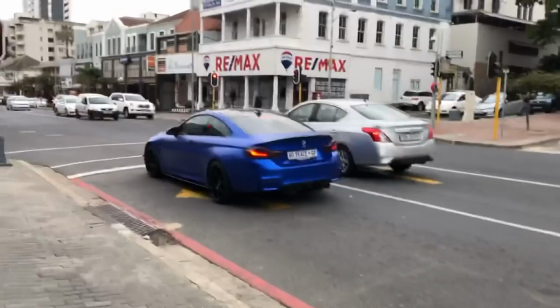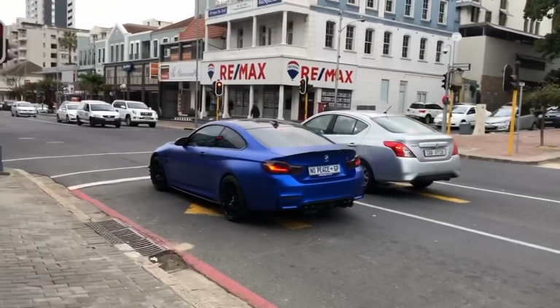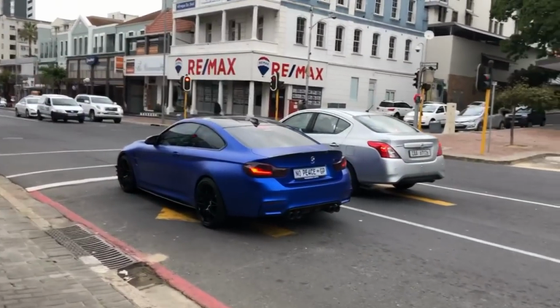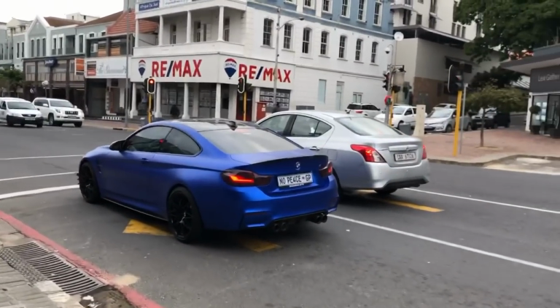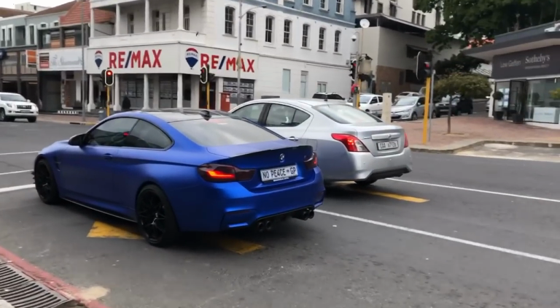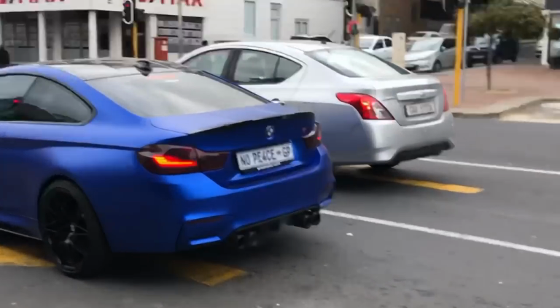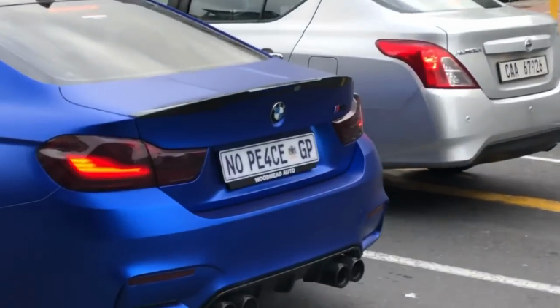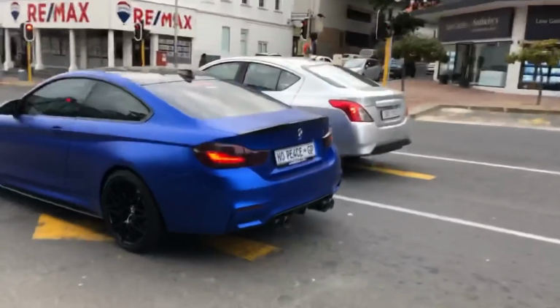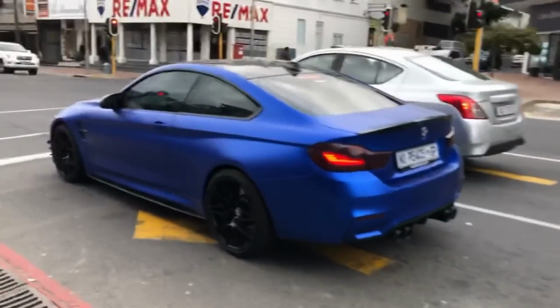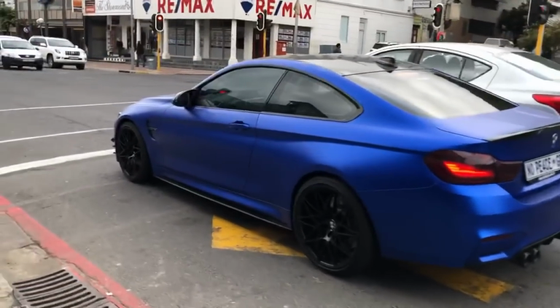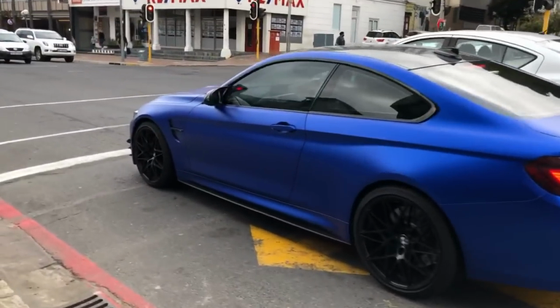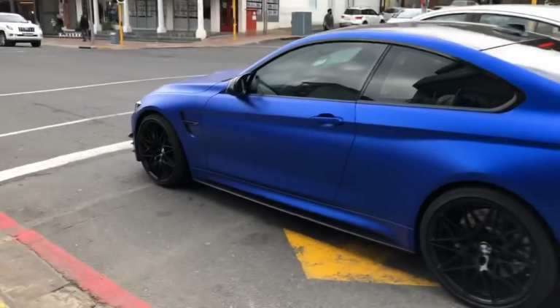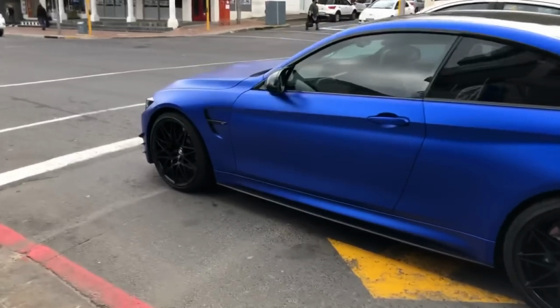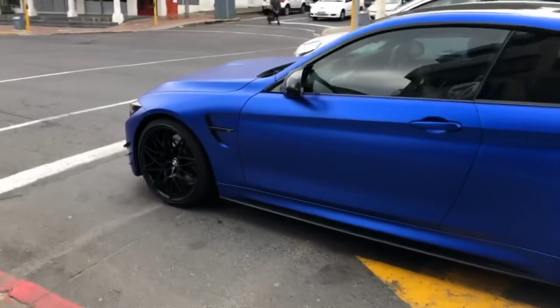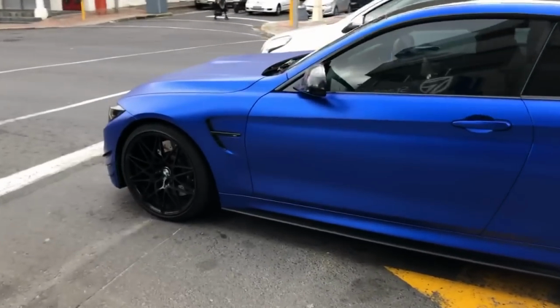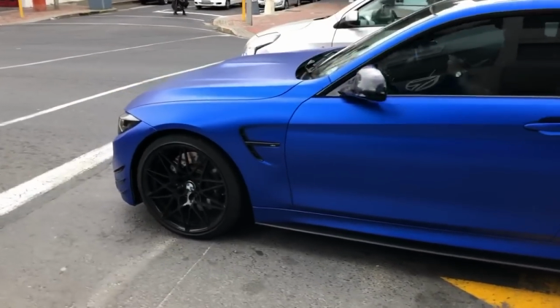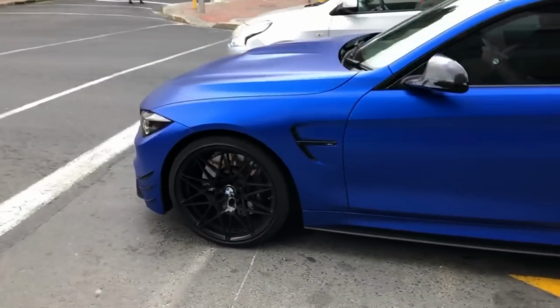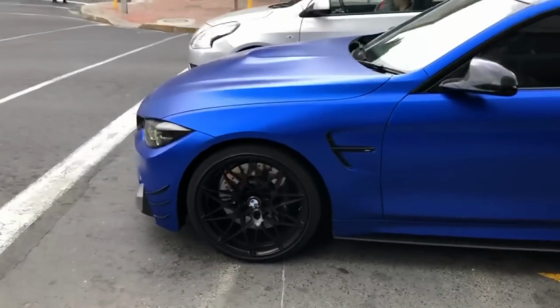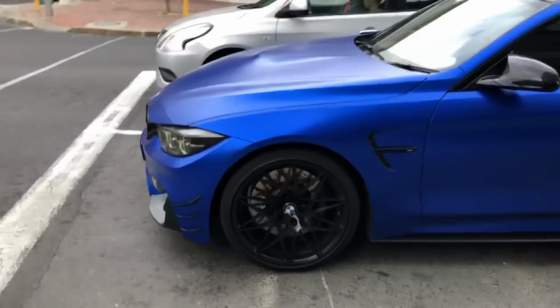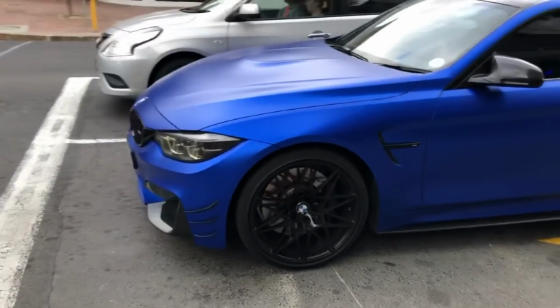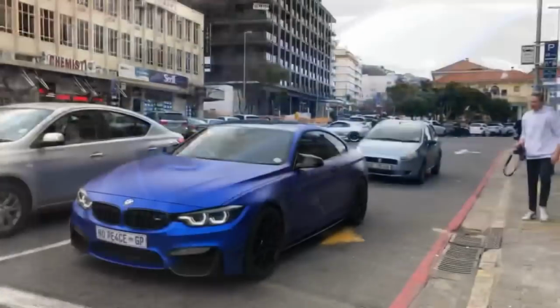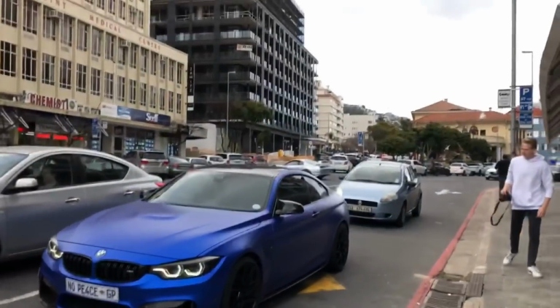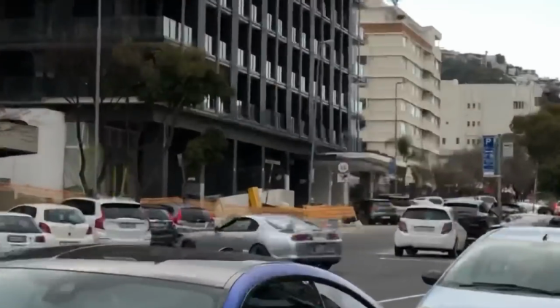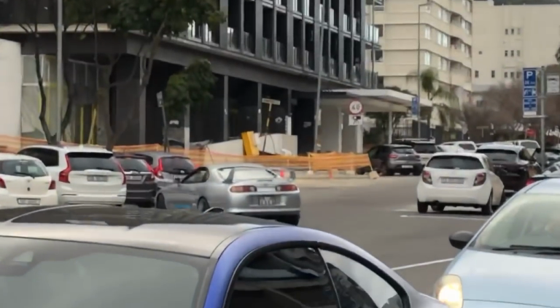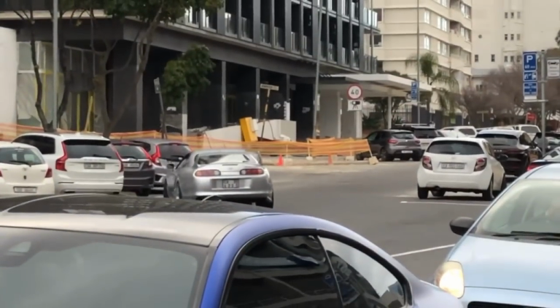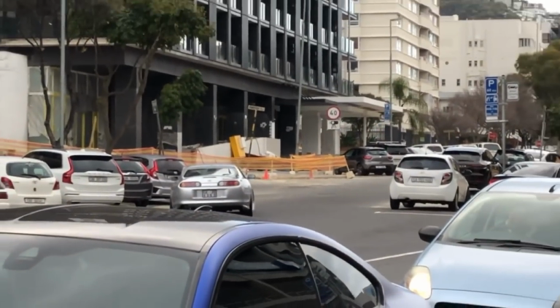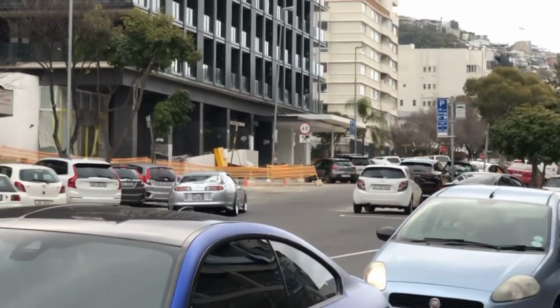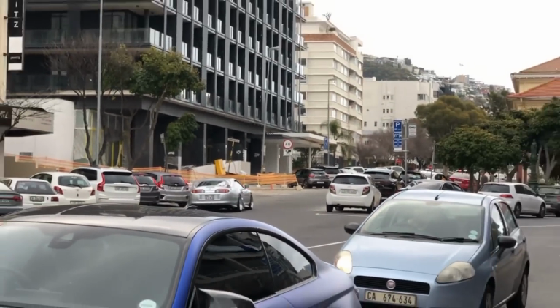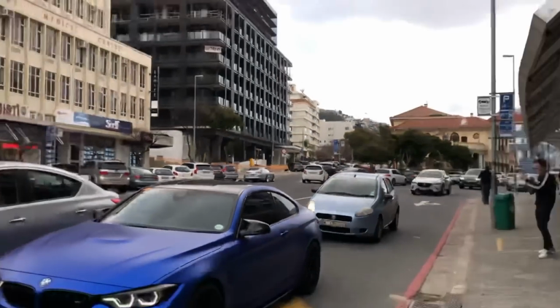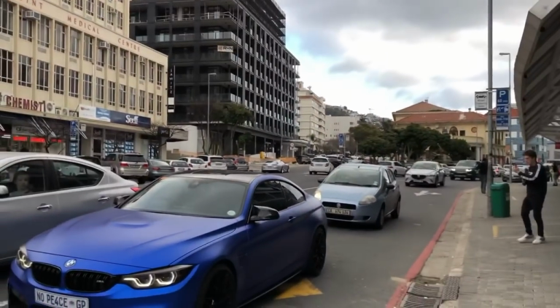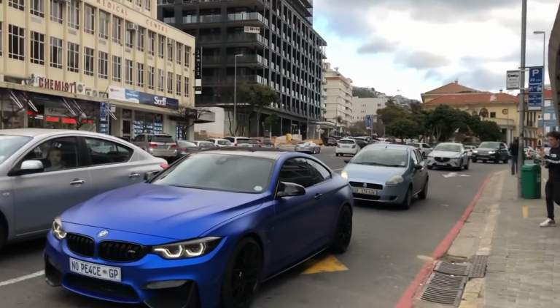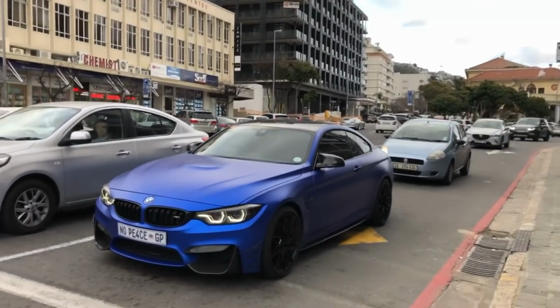Loving the new plate, Renzo. And here goes the Supra — second time past.